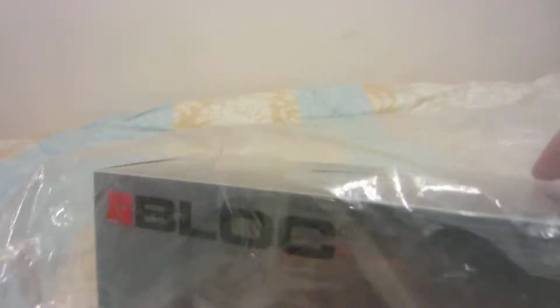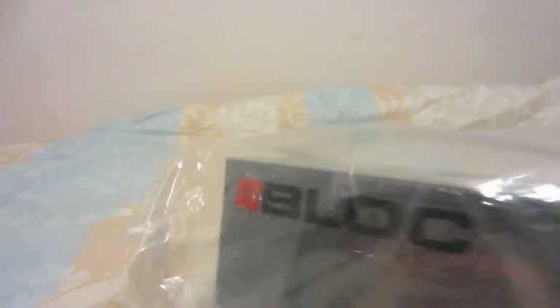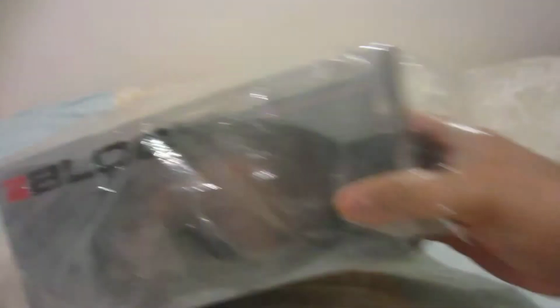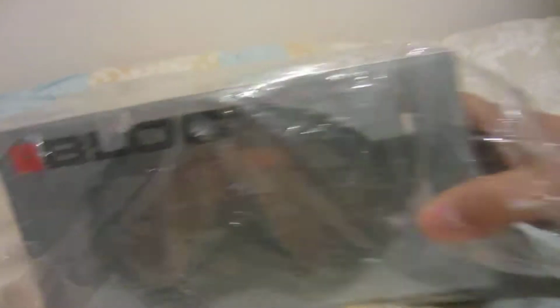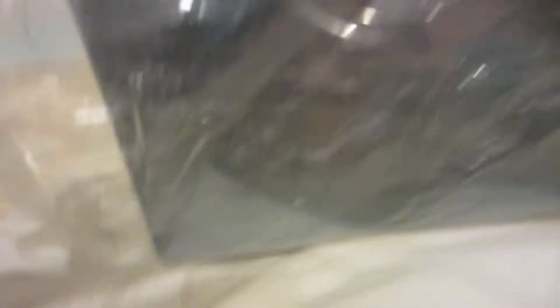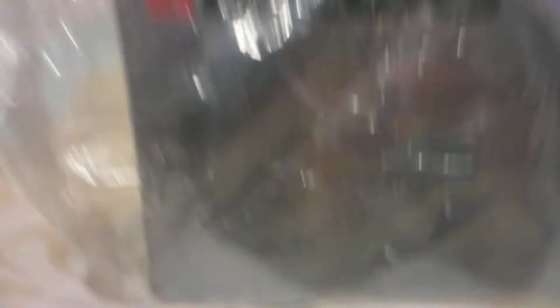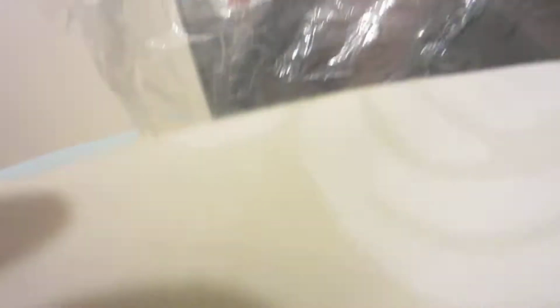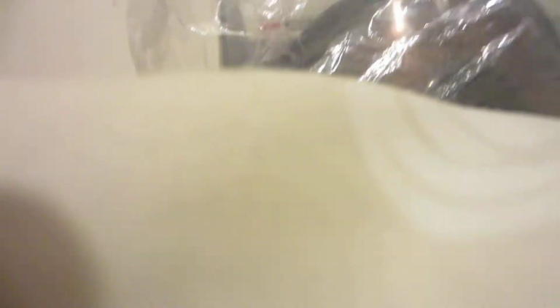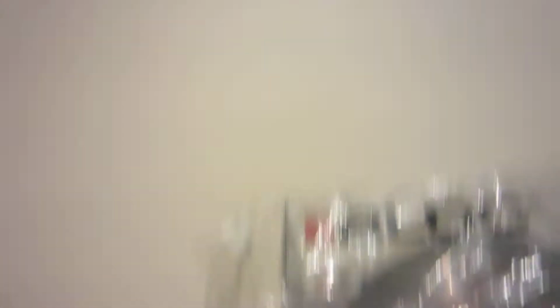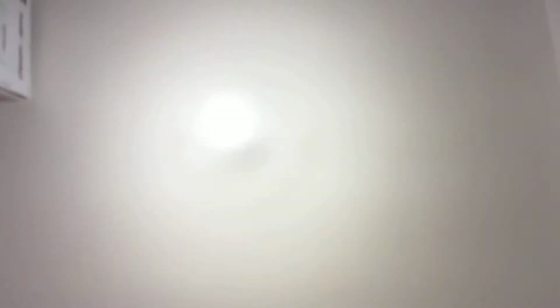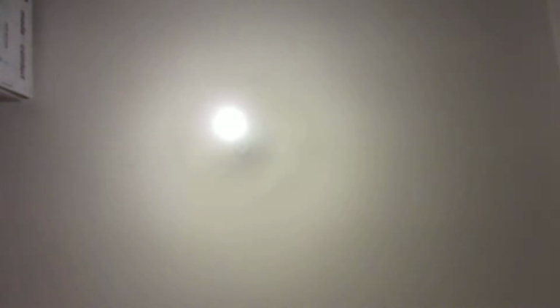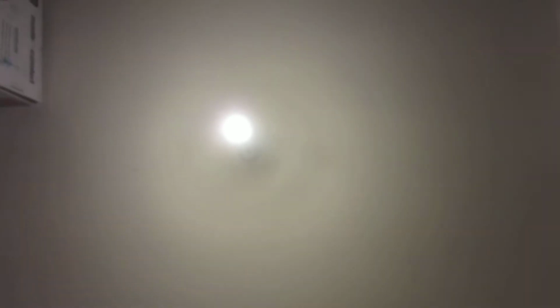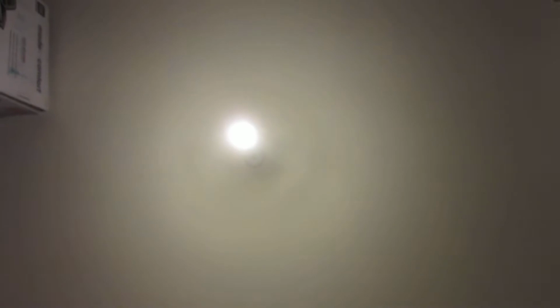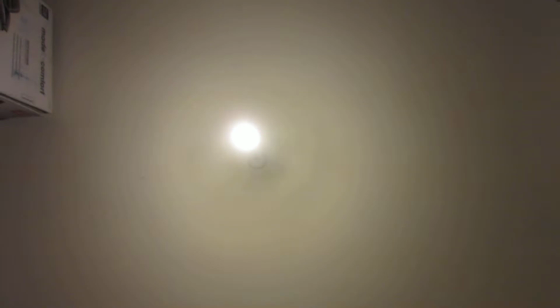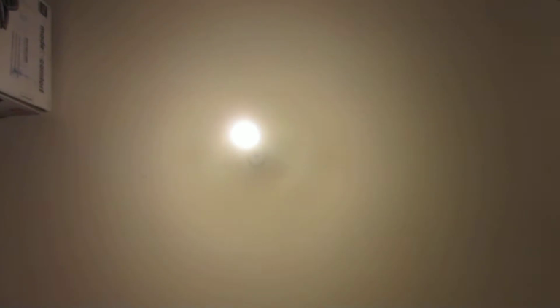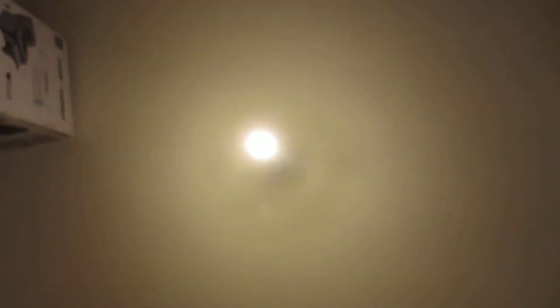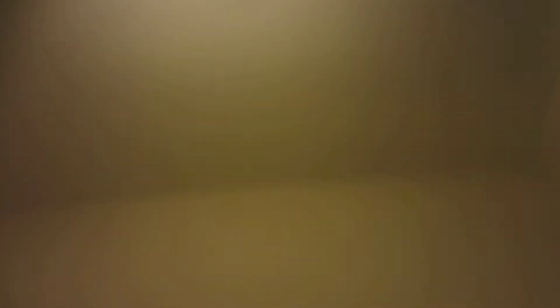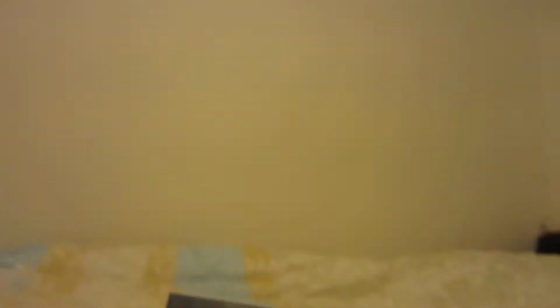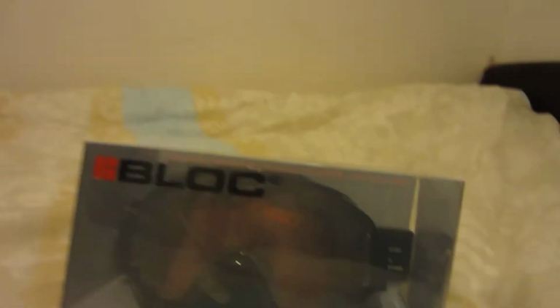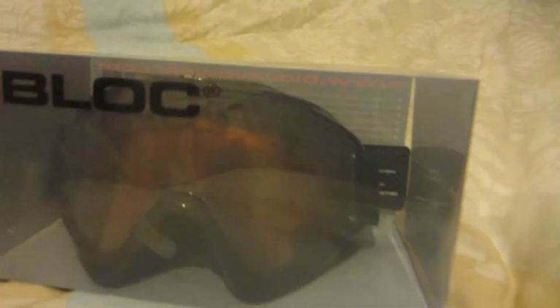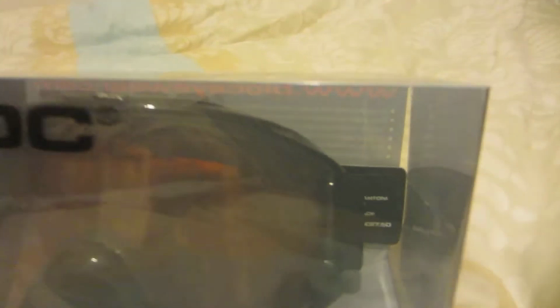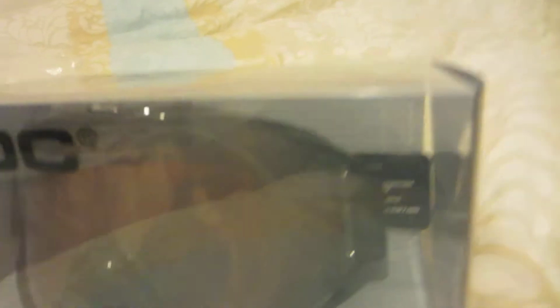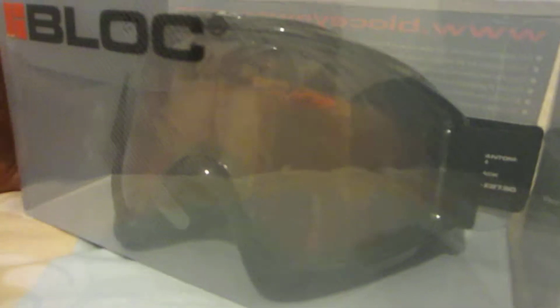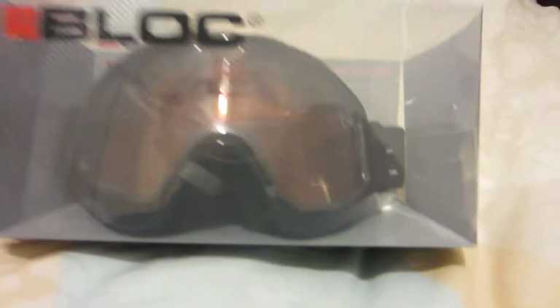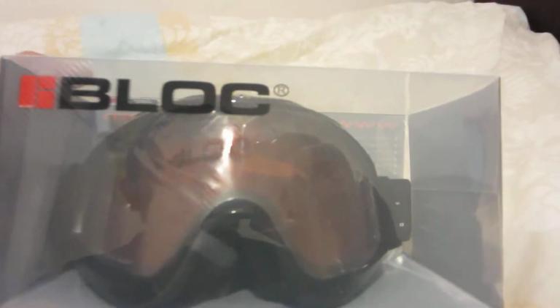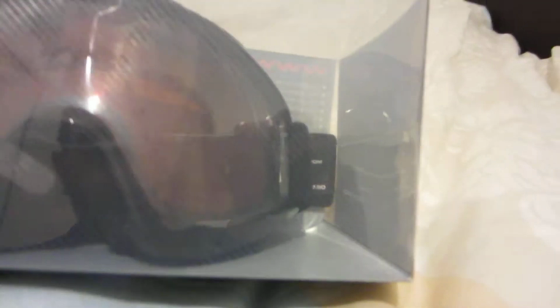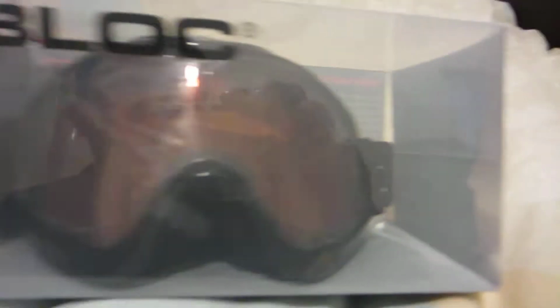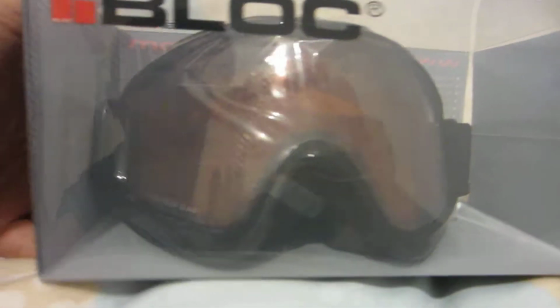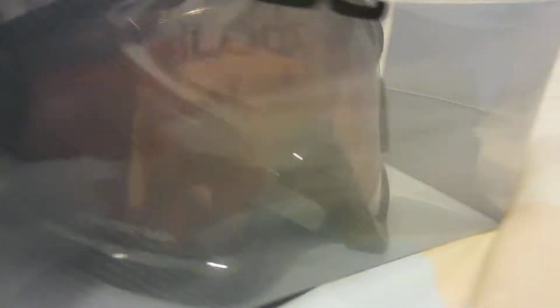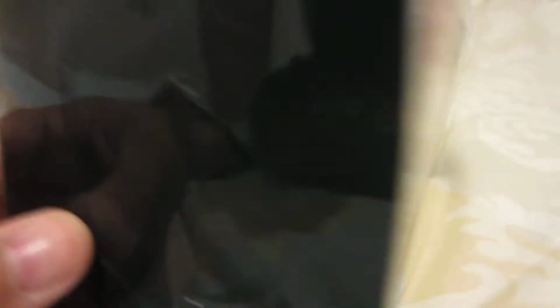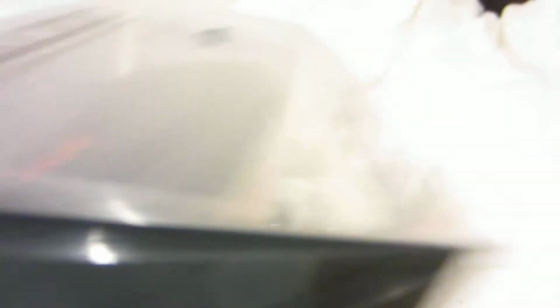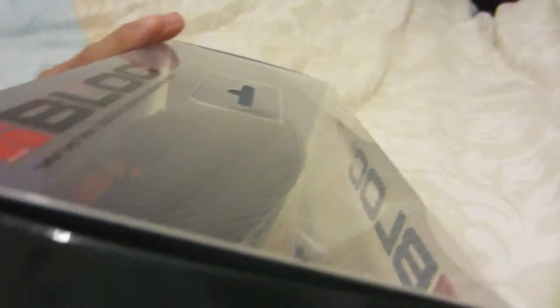Let's get this out of the packaging it's in. Pretty big goggles. Good for beginners.